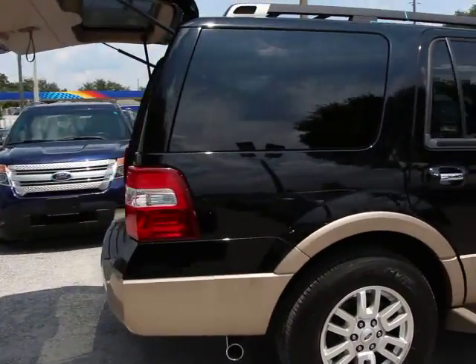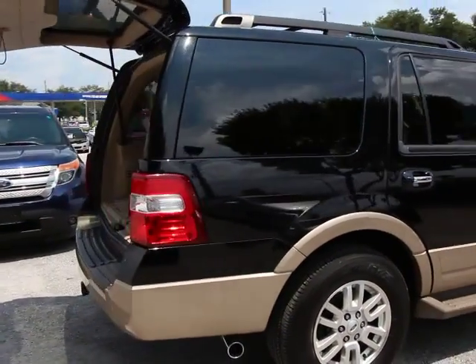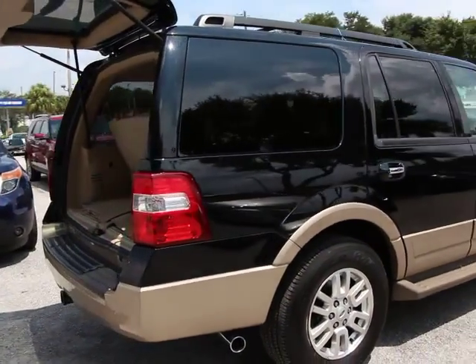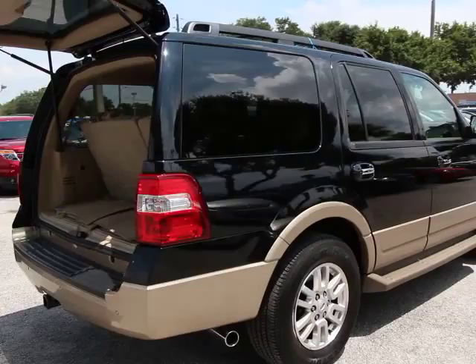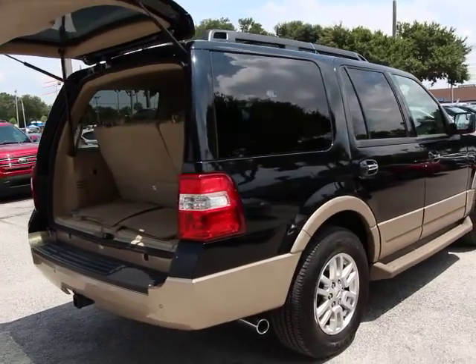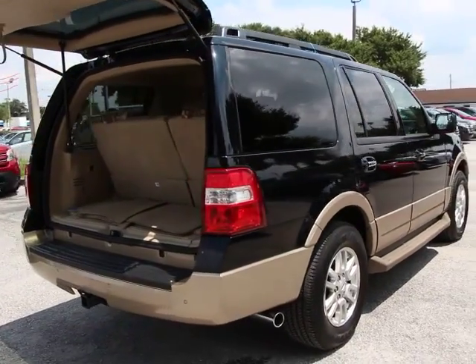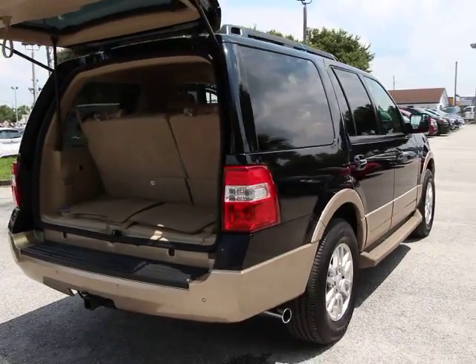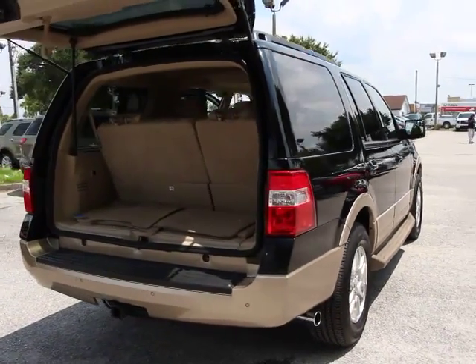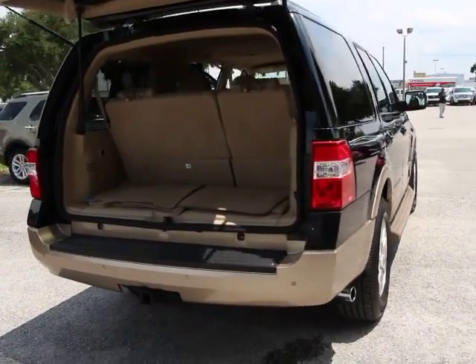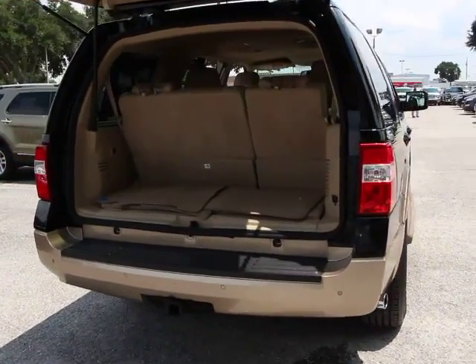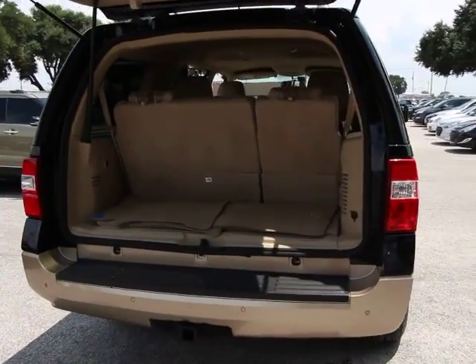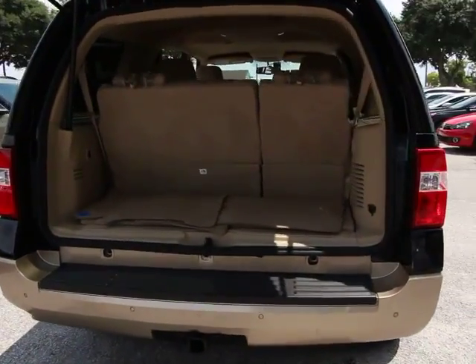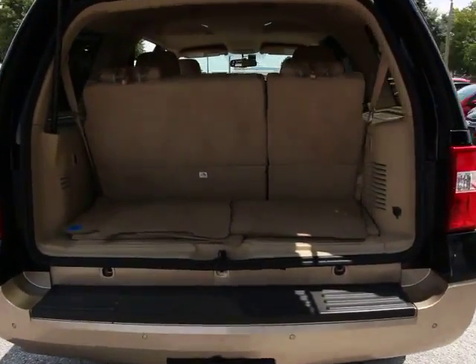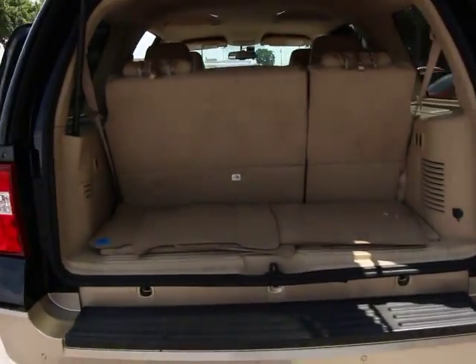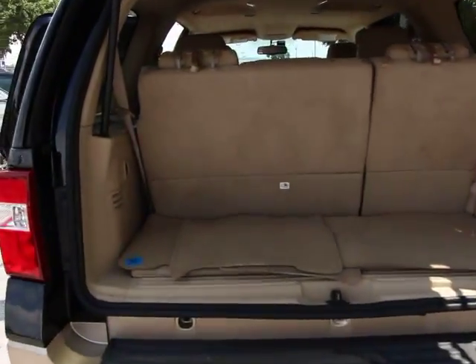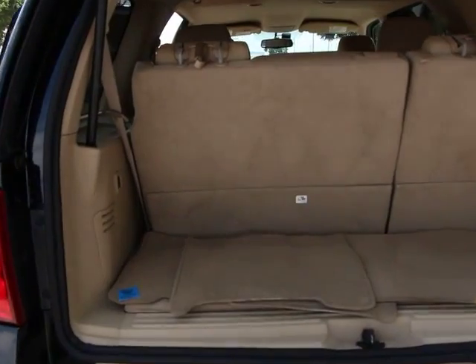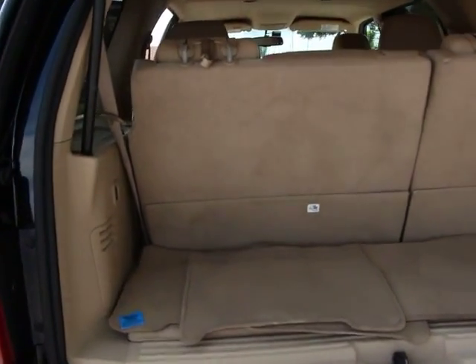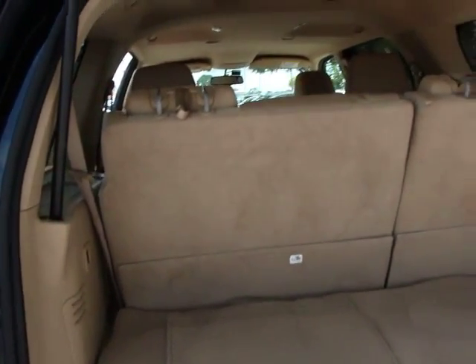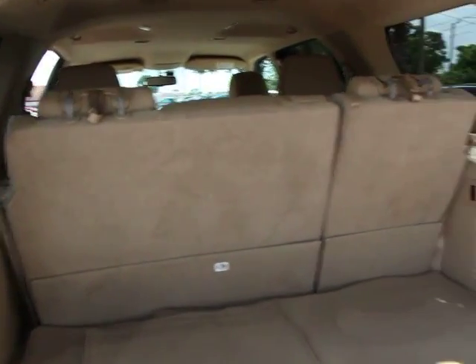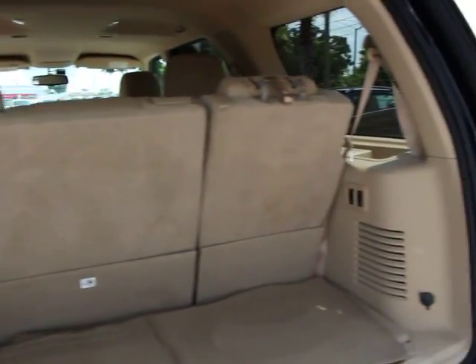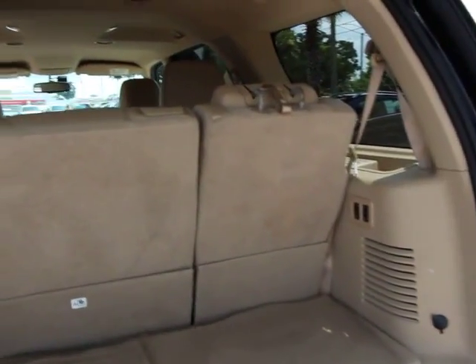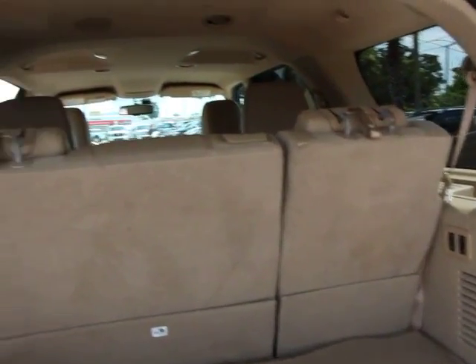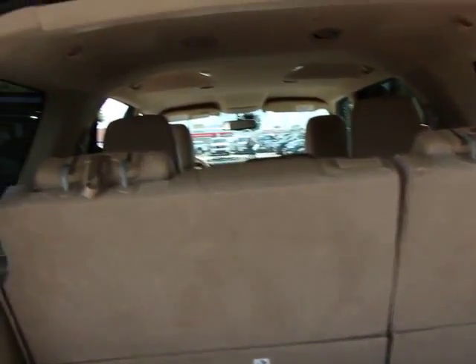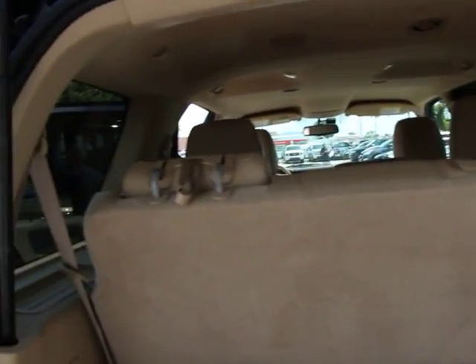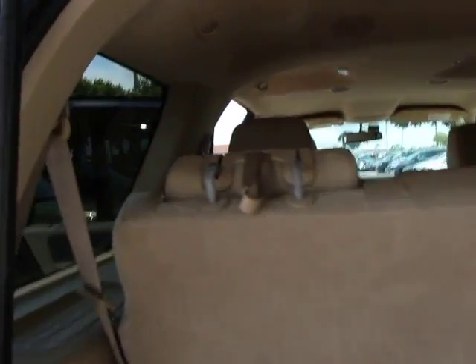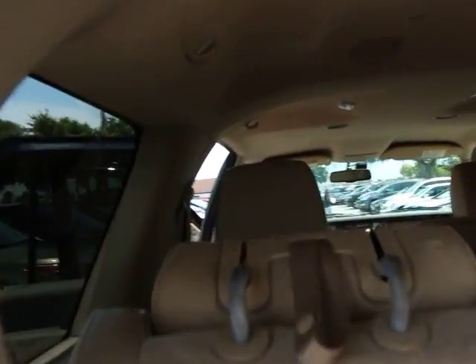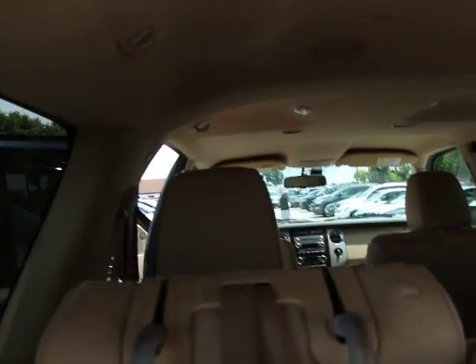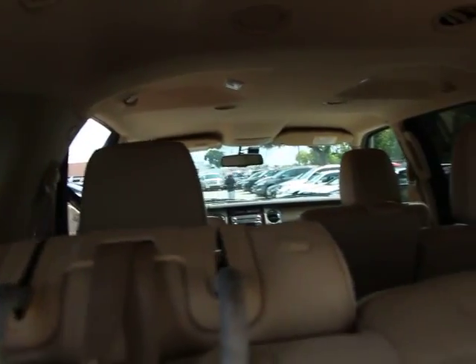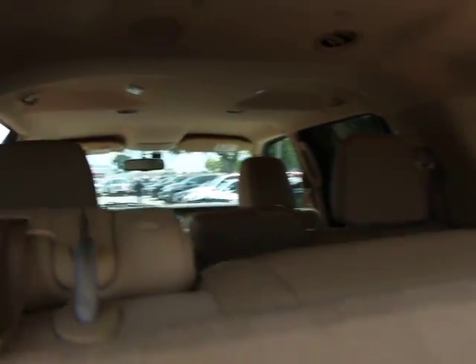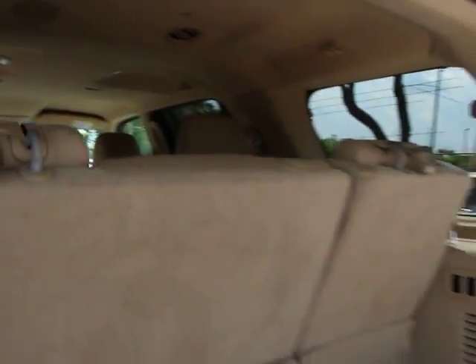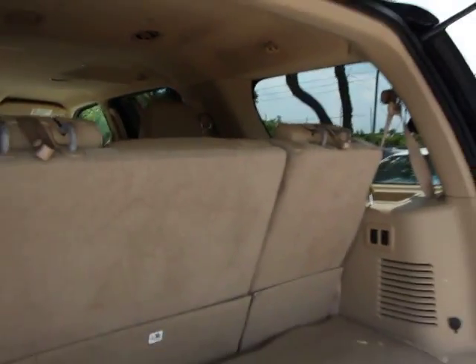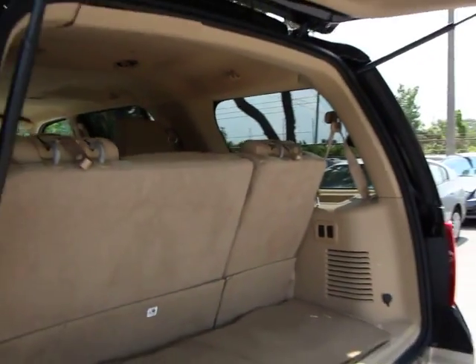Here are some of this vehicle's great options: traction control, power lift gate, dual airbags, leather-wrapped steering wheel, alloy wheels, power steering, air conditioning, front four-wheel disc brakes, universal garage door opener.